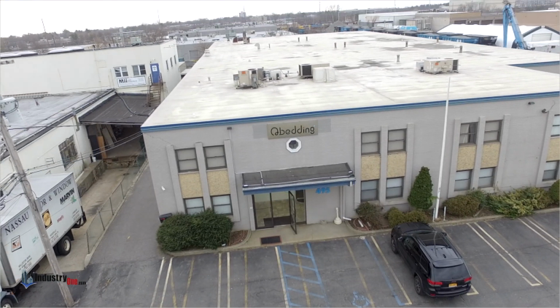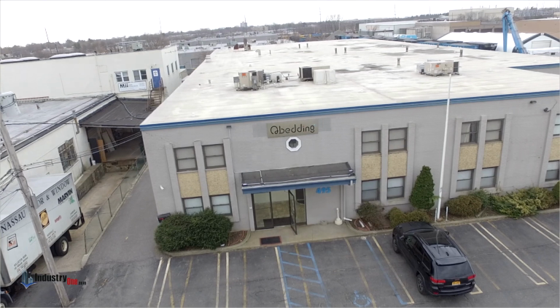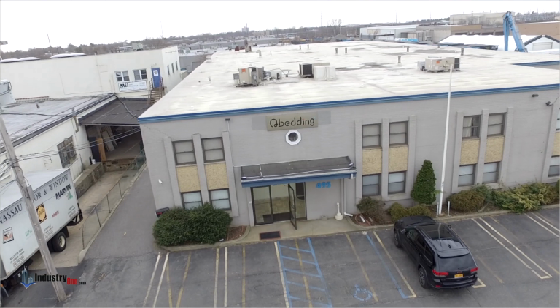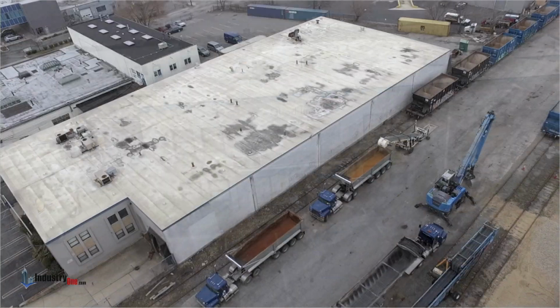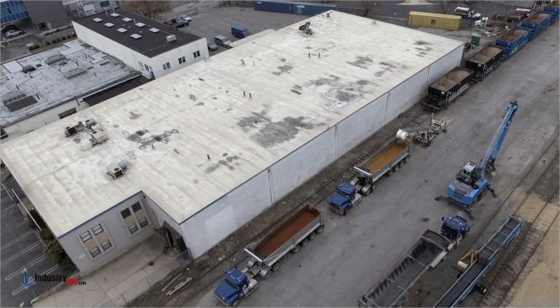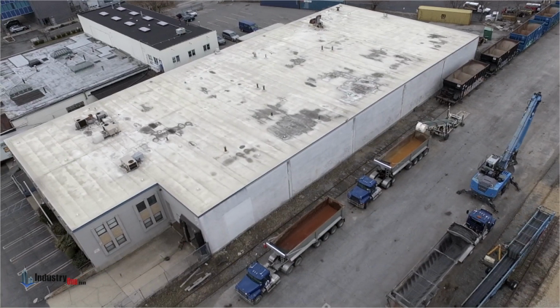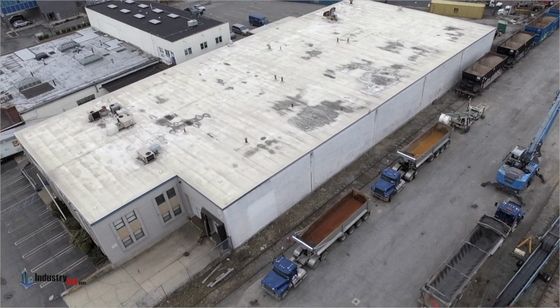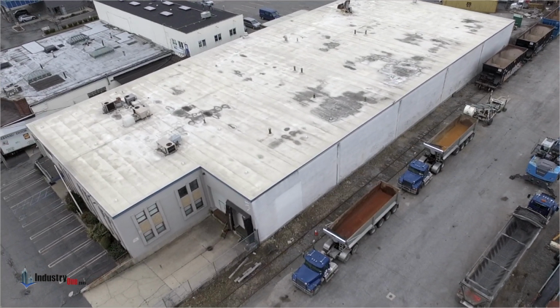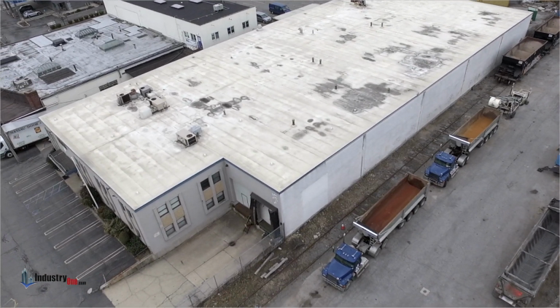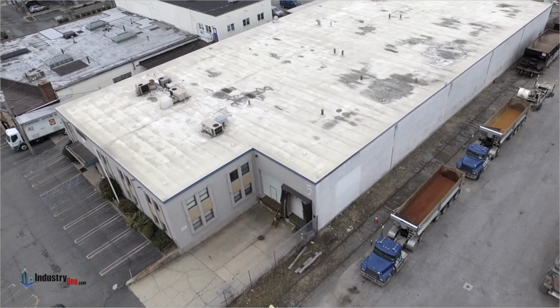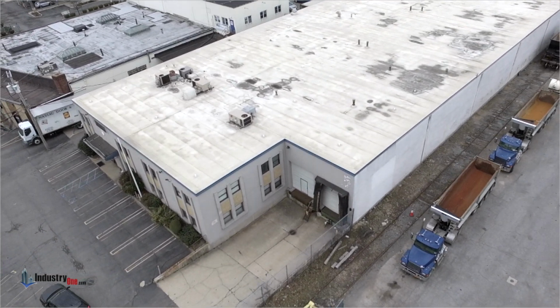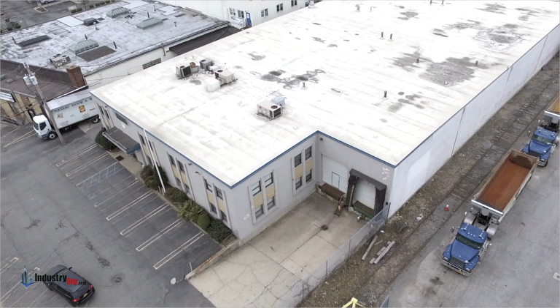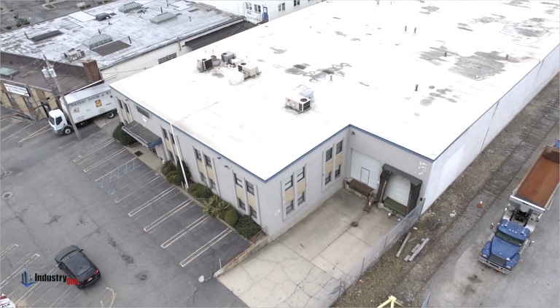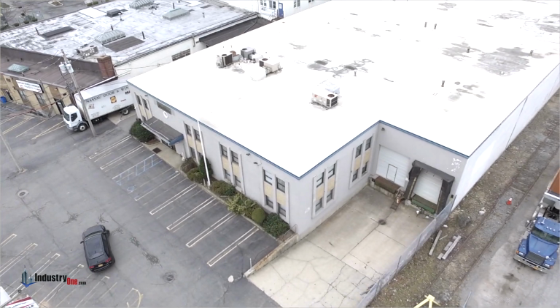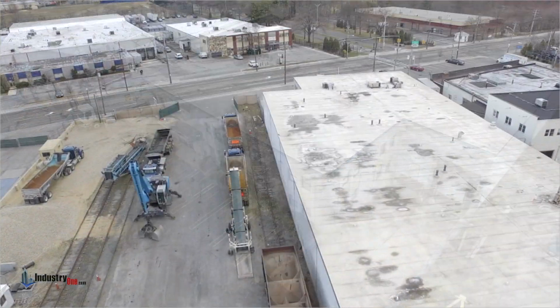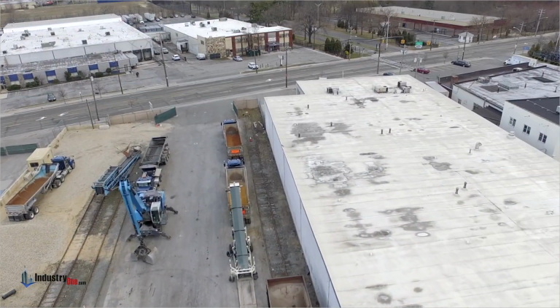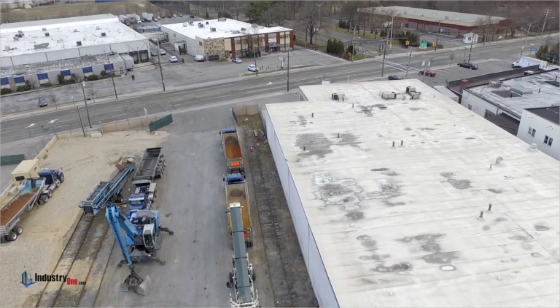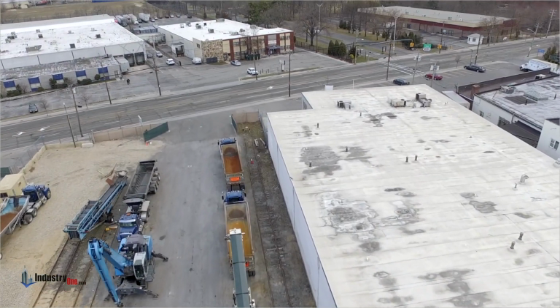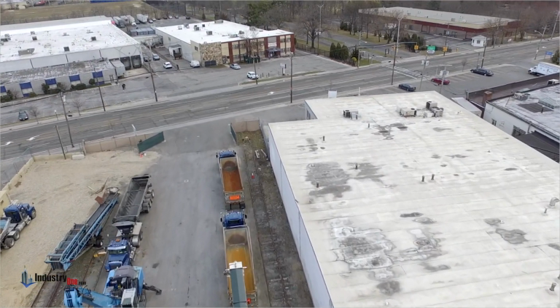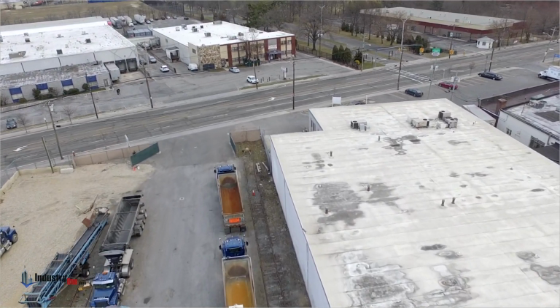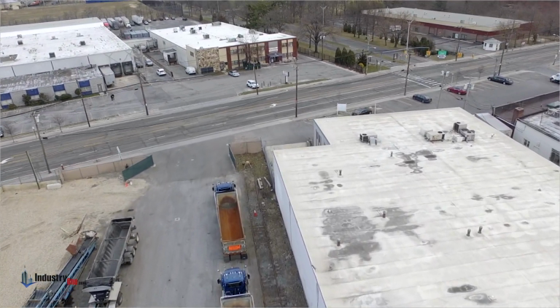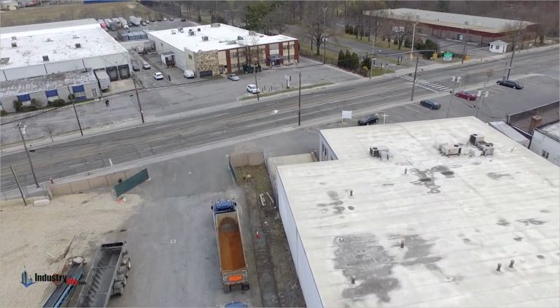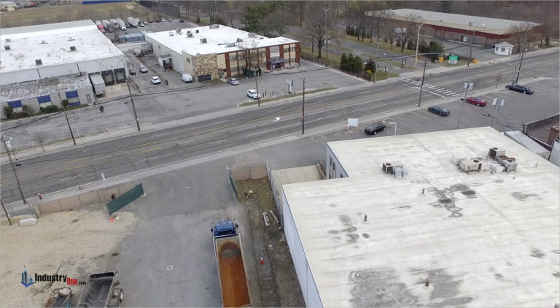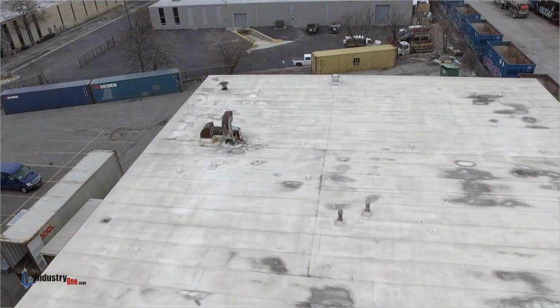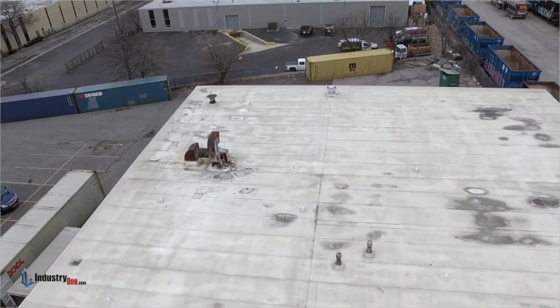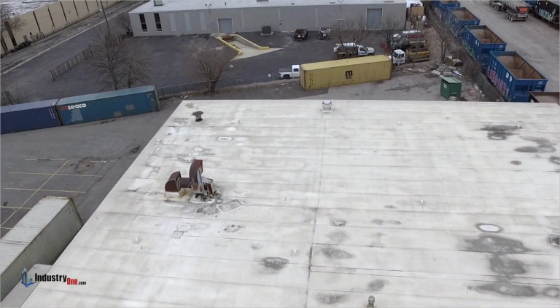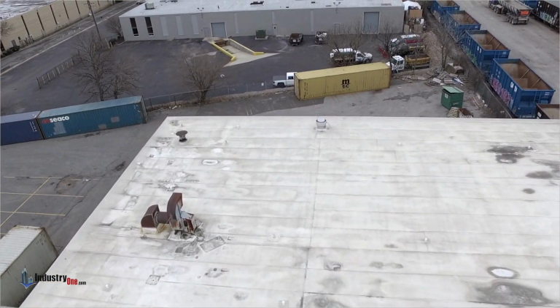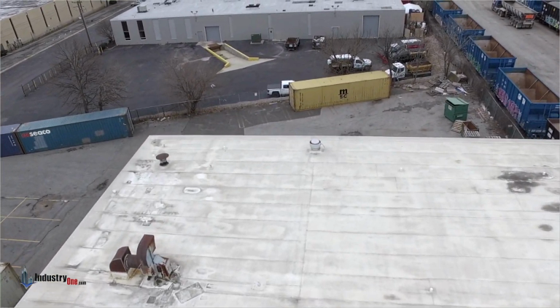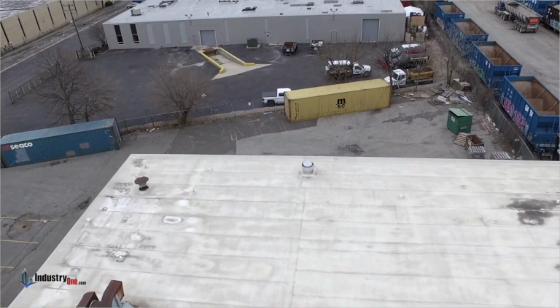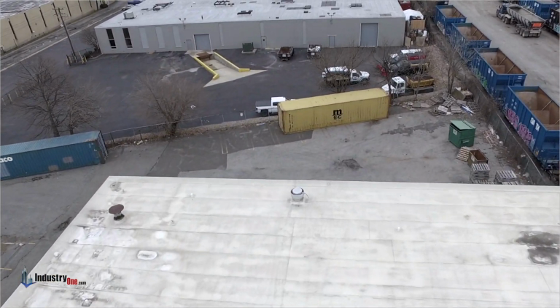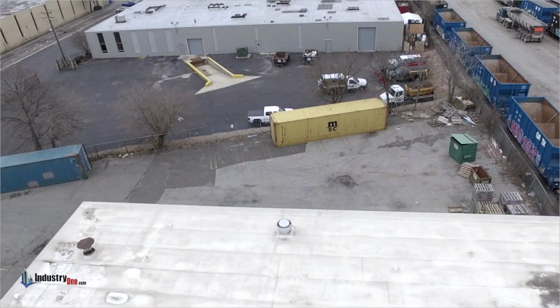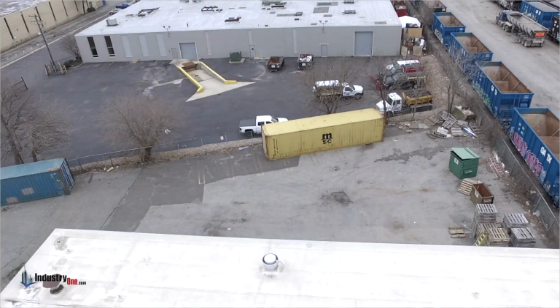You will first notice the loading docks face the street and provide easy access for 53-foot trailer deliveries. The building also provides the opportunity to have rail siding access. The roof of the building was replaced less than five years ago.